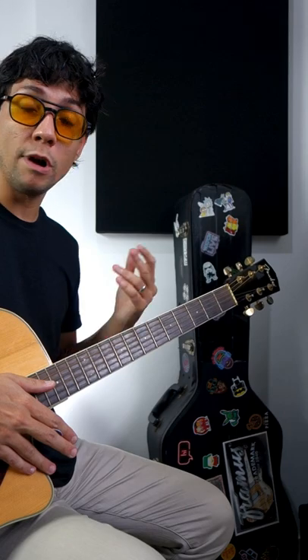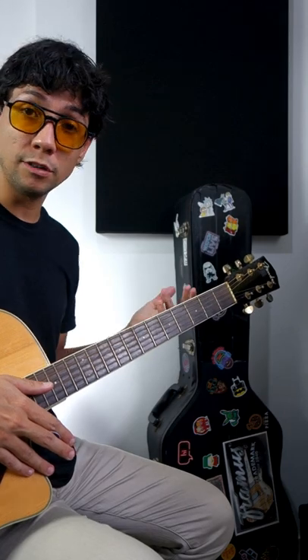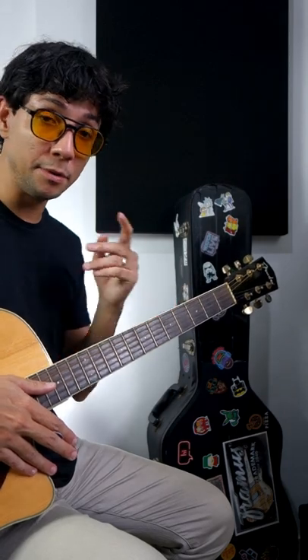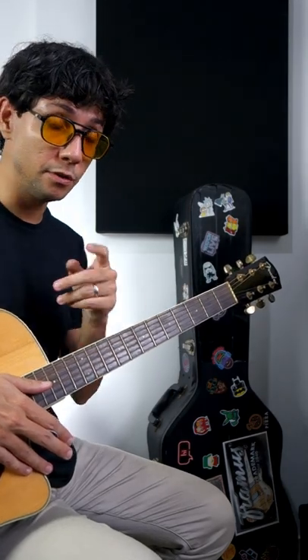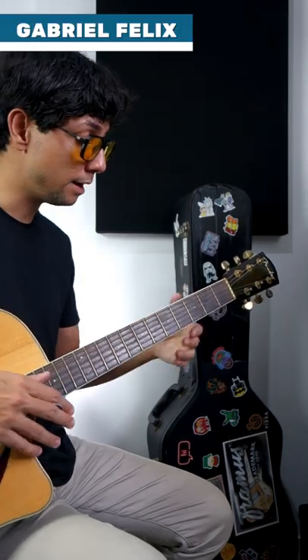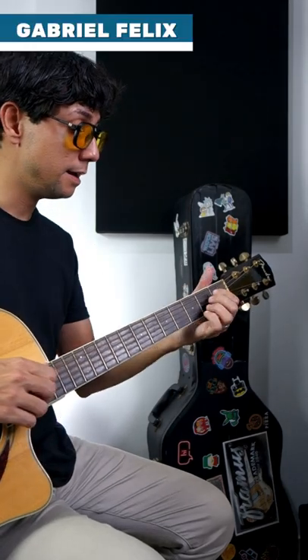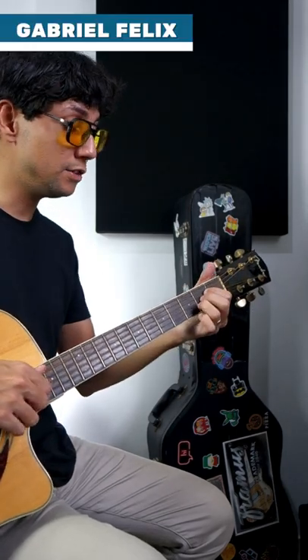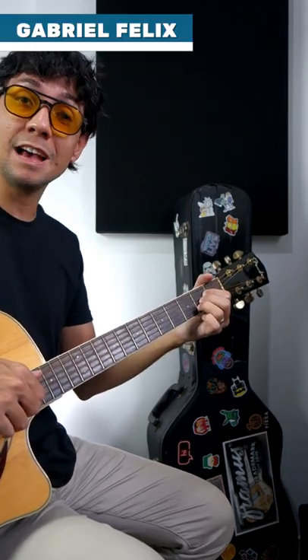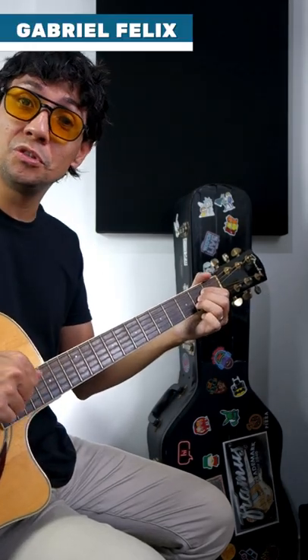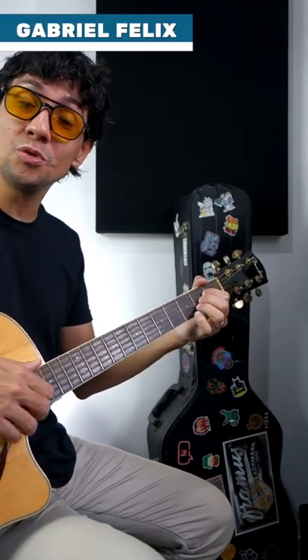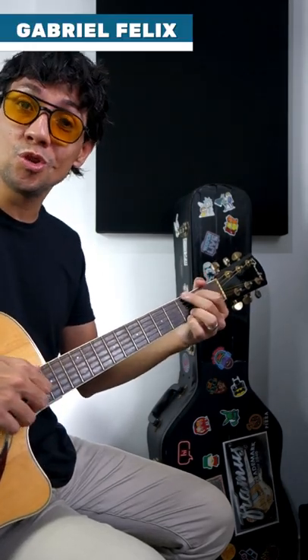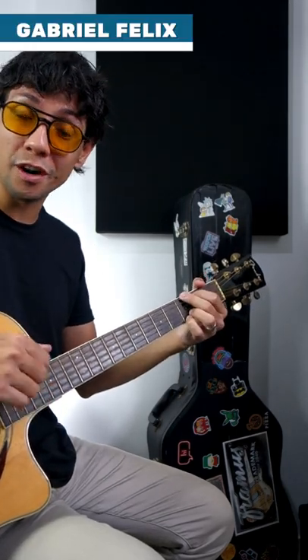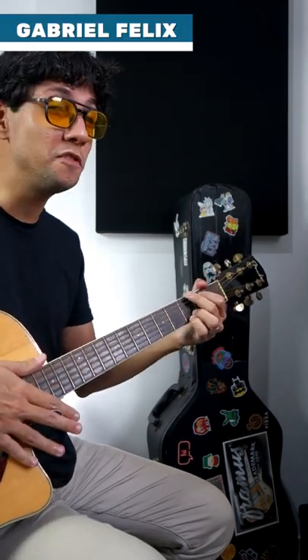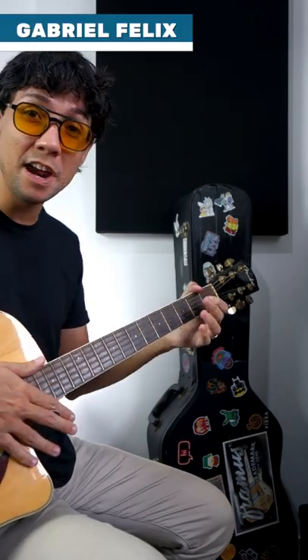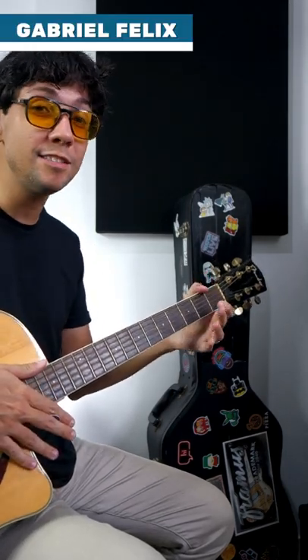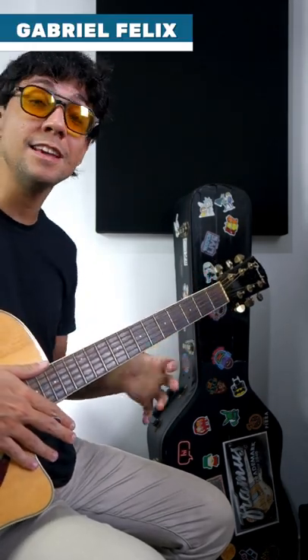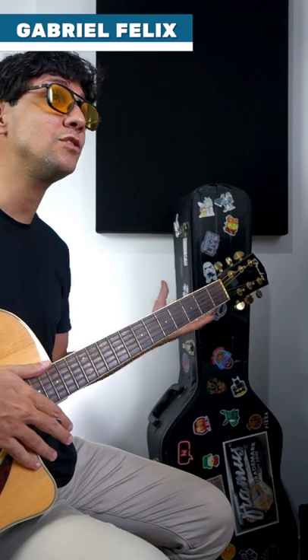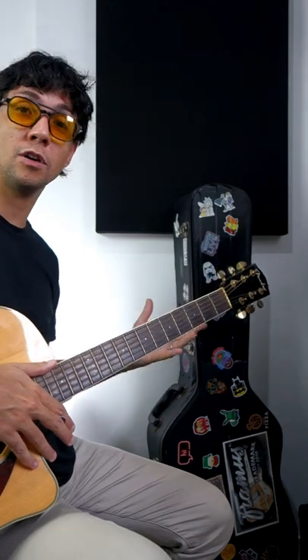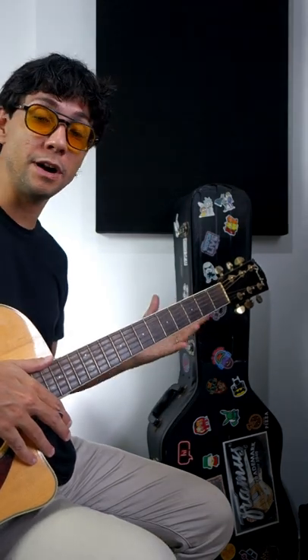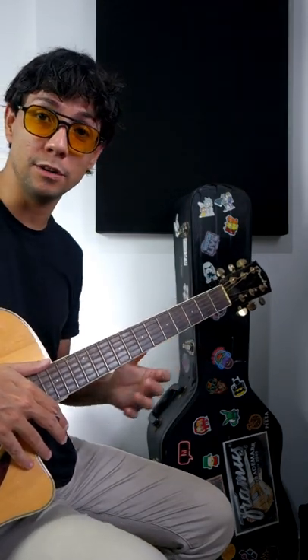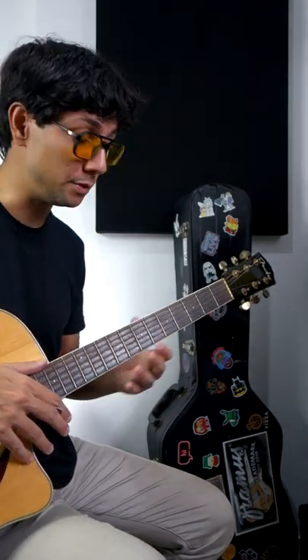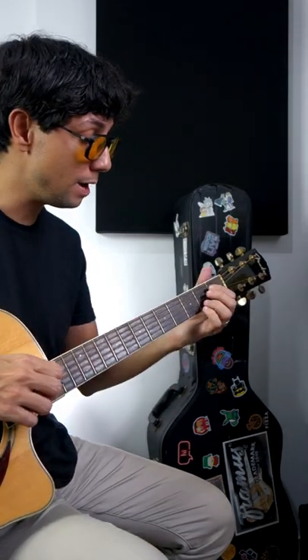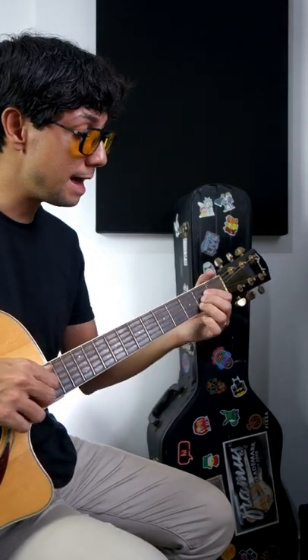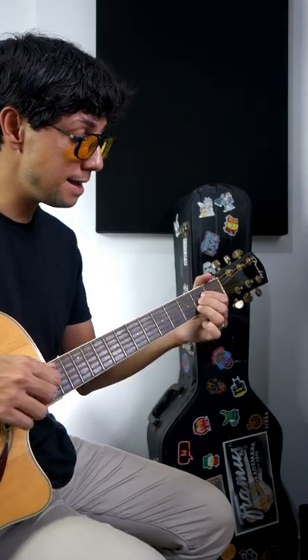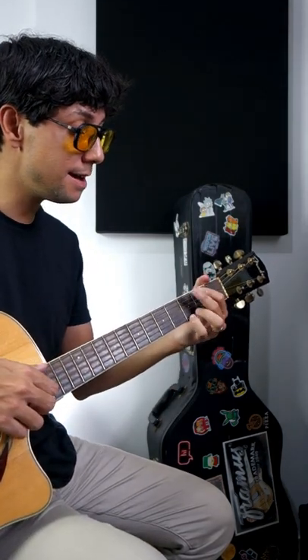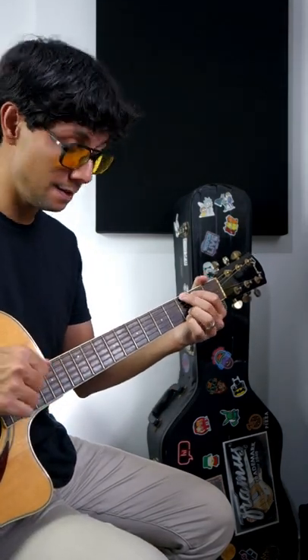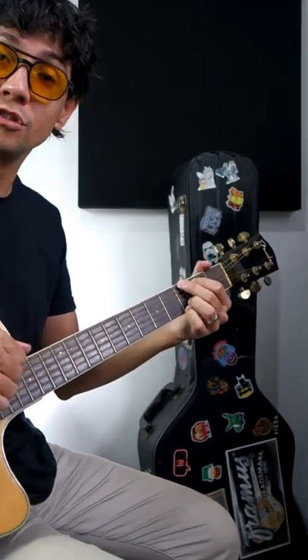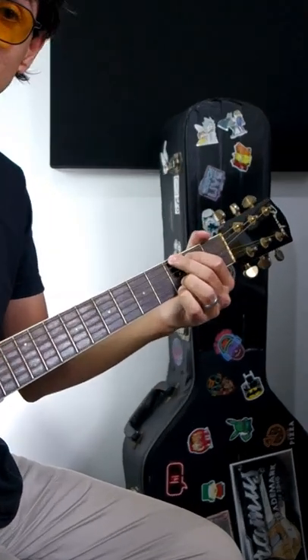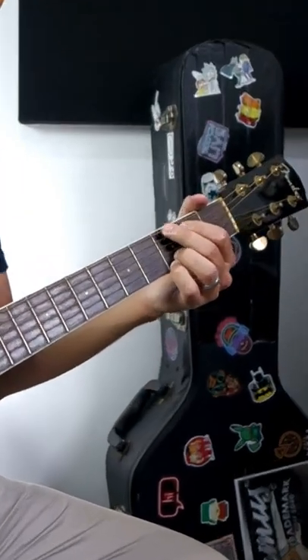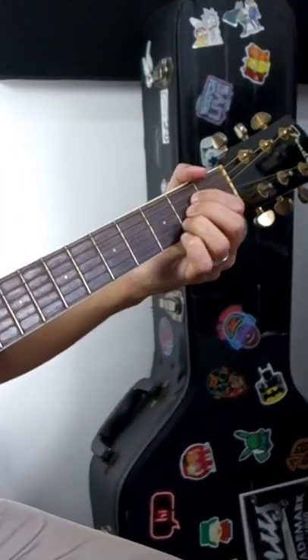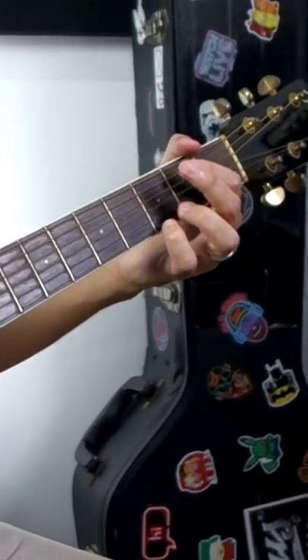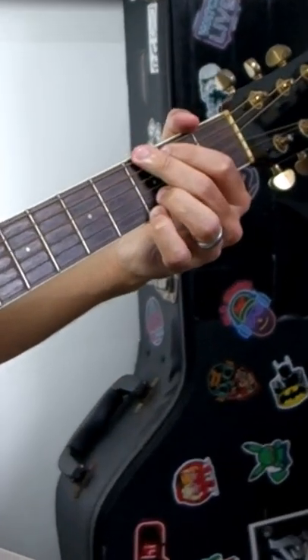Red Hot Chili Peppers new song, and we just have two chords. It's very easy — the easiest song of Red Hot Chili Peppers. So A major and G.